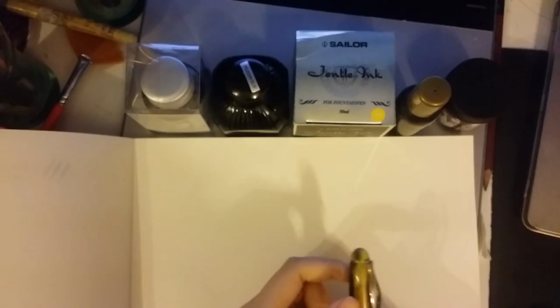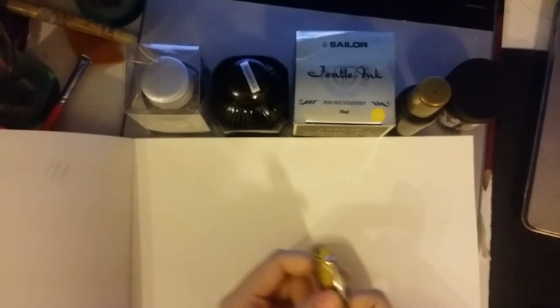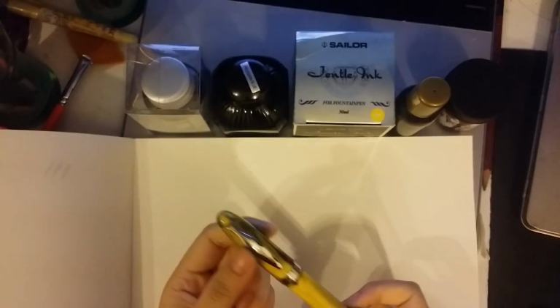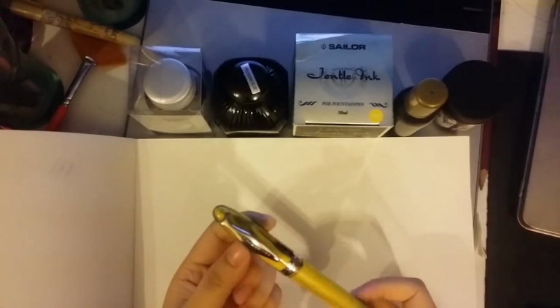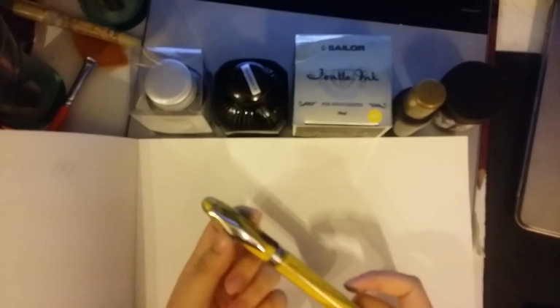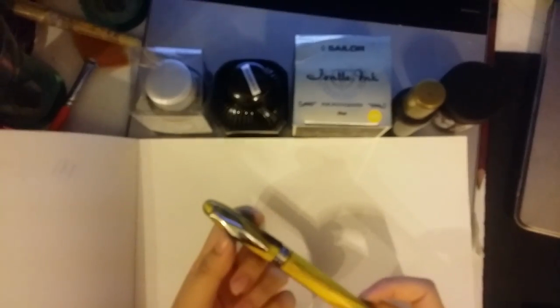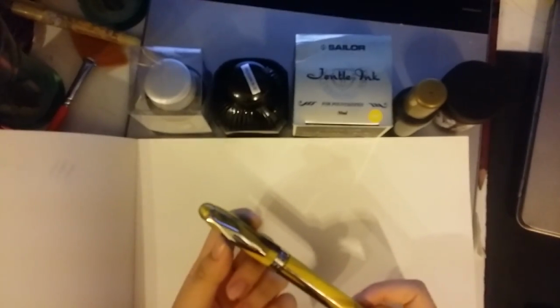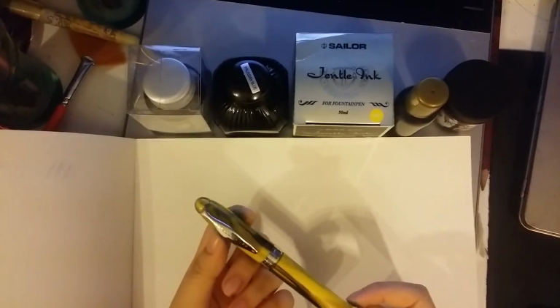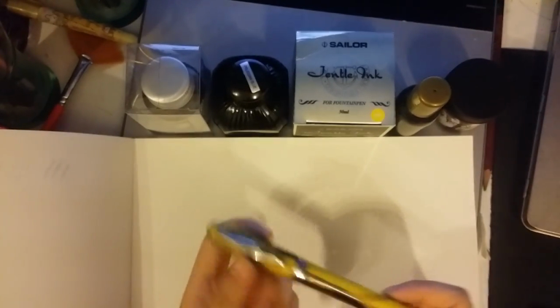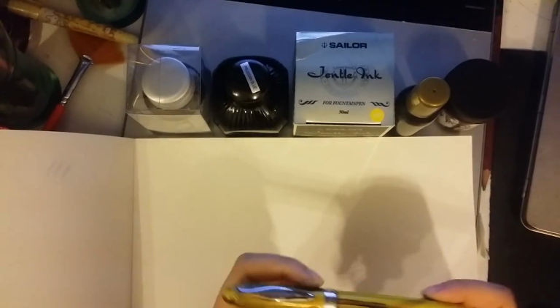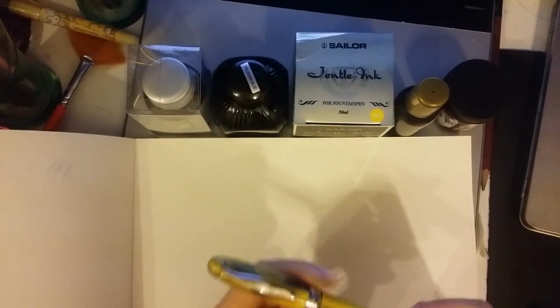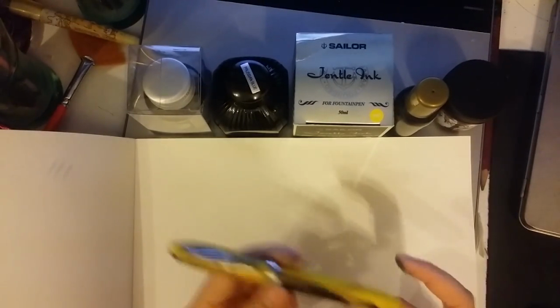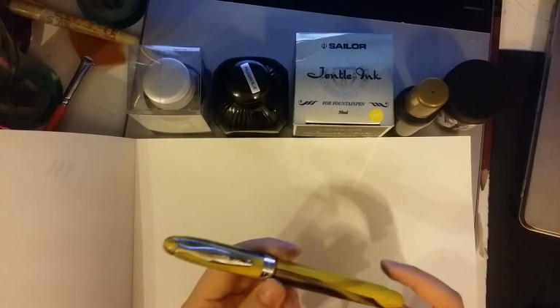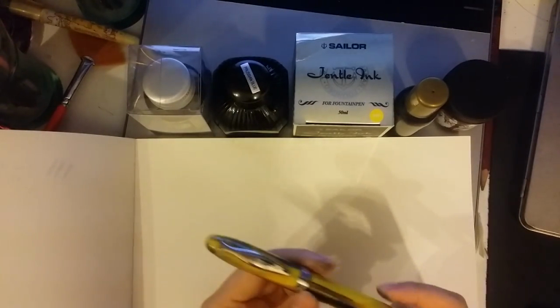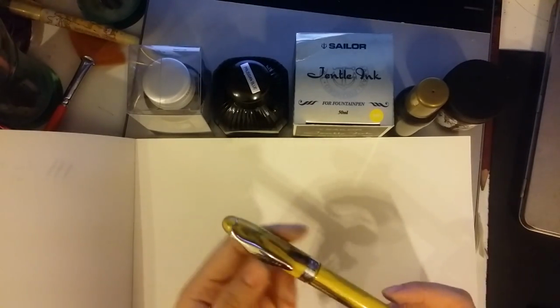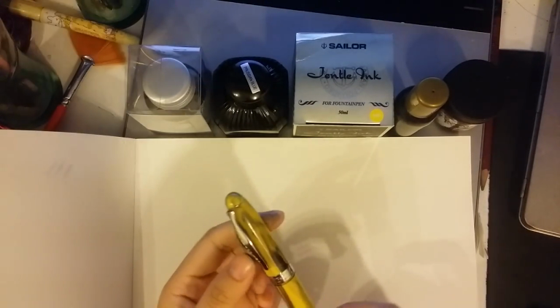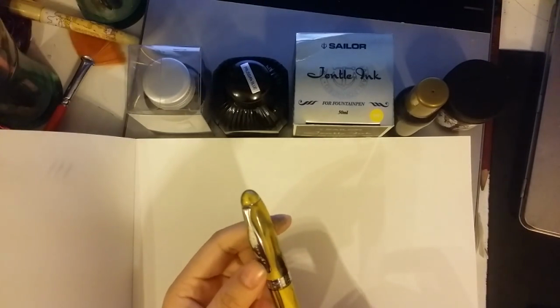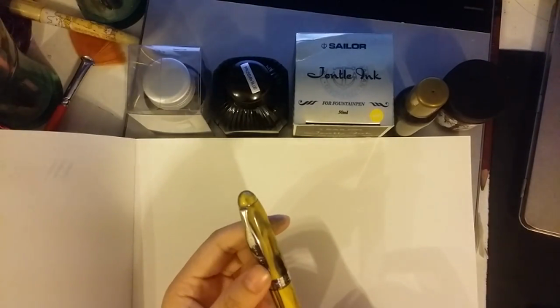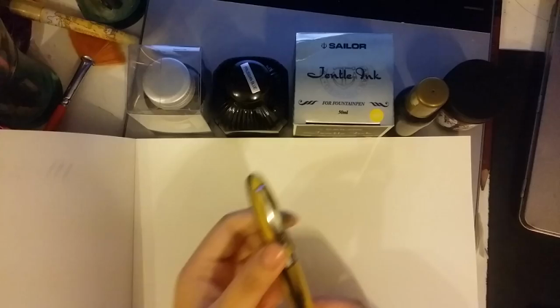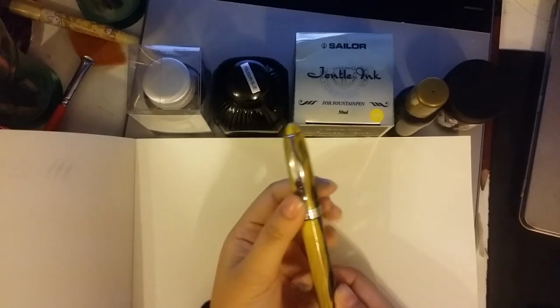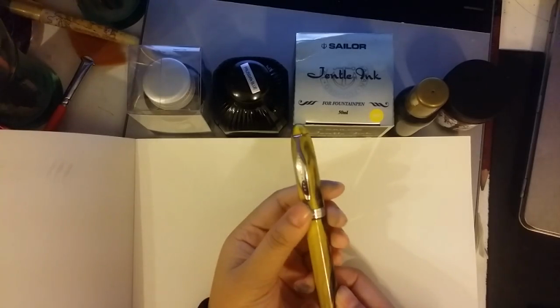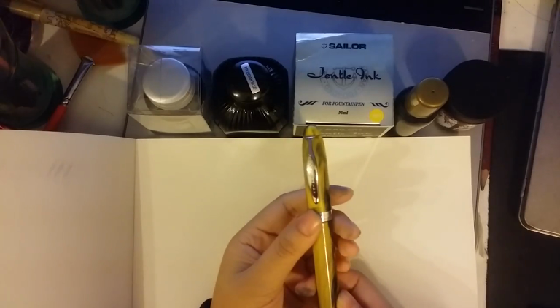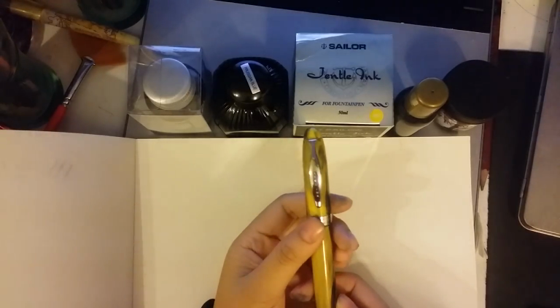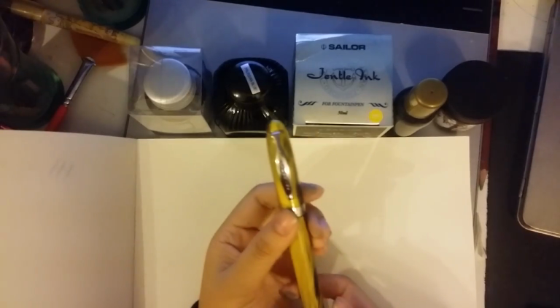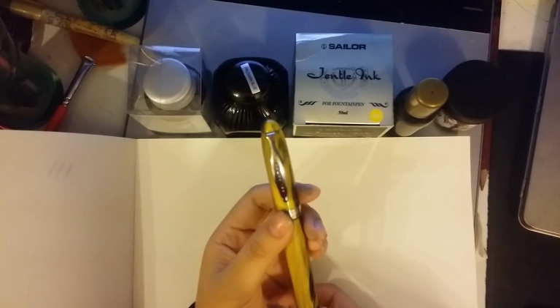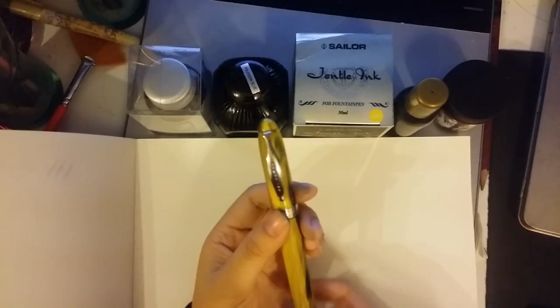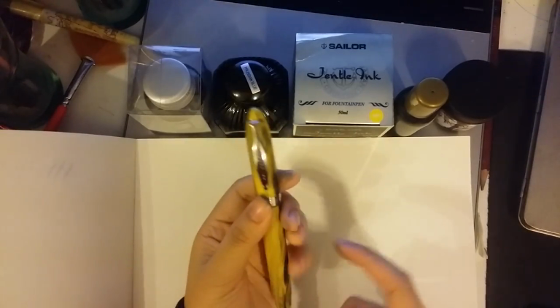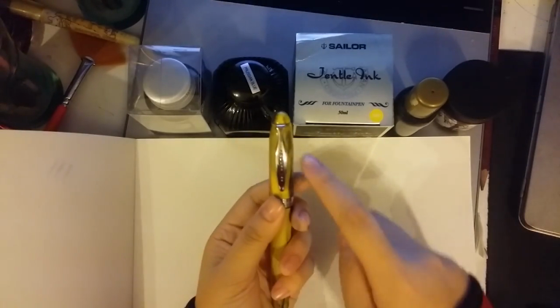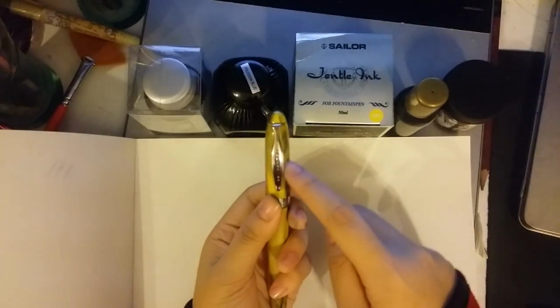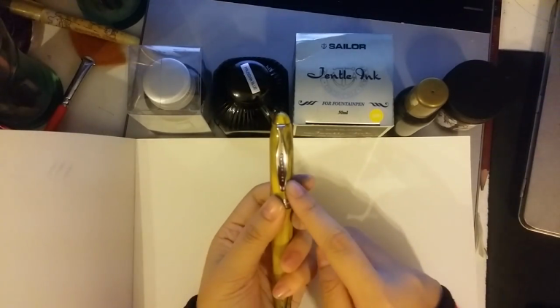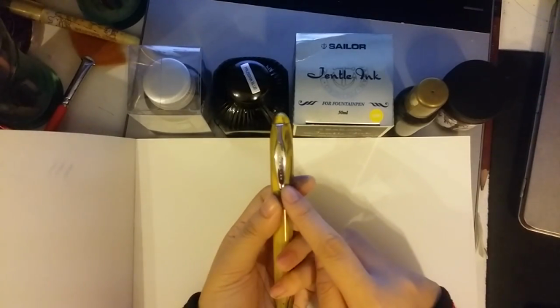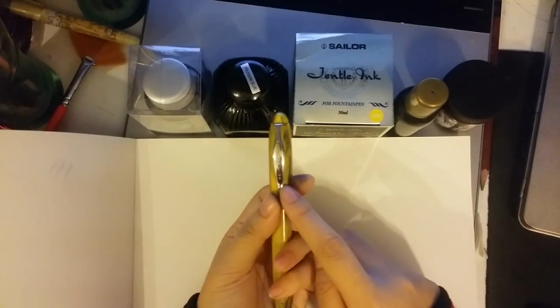Hey guys, this is Abby, and I love flex pens. And this is my very first flex pen called Noodler's Ahab.